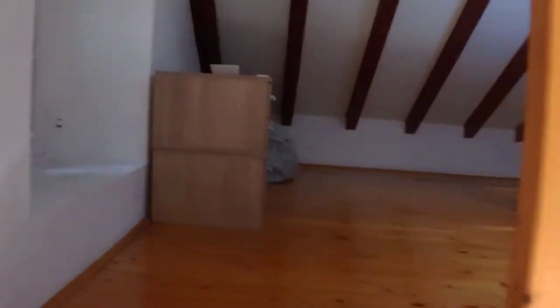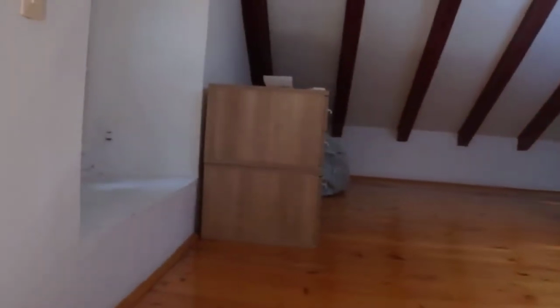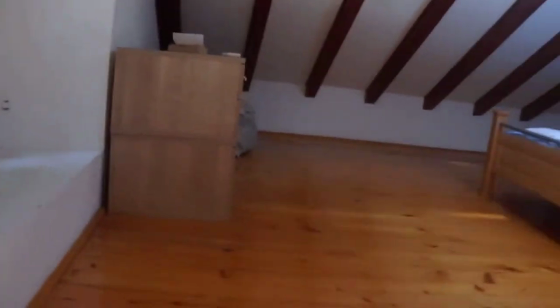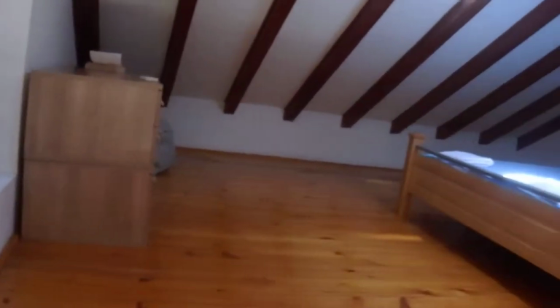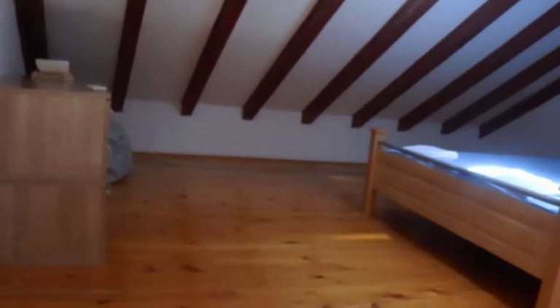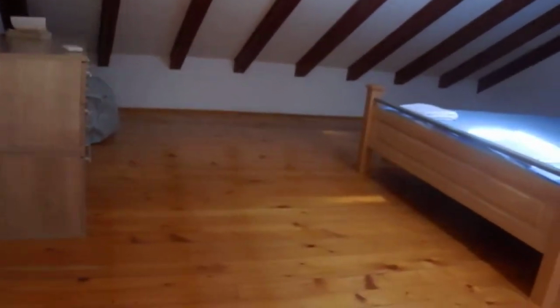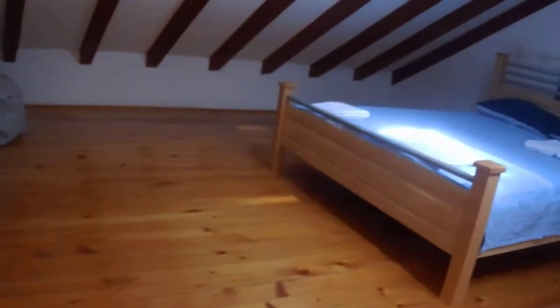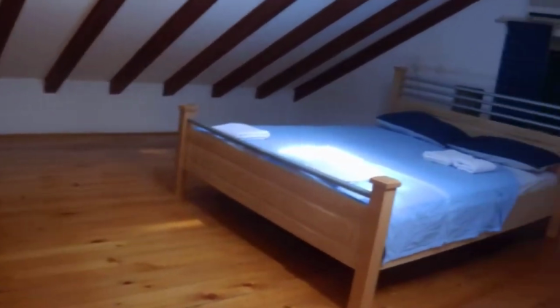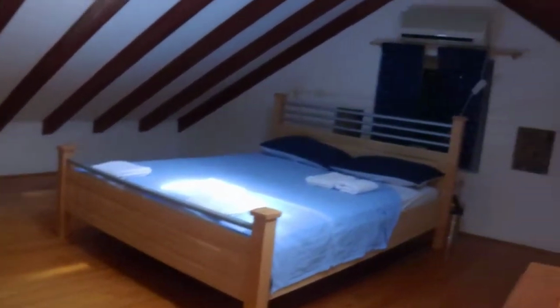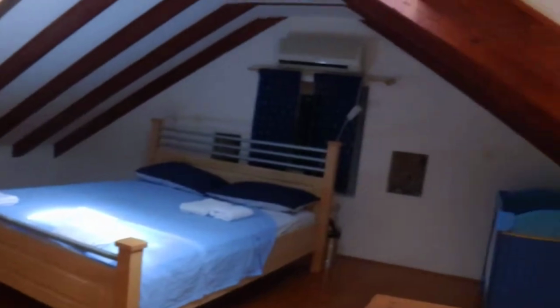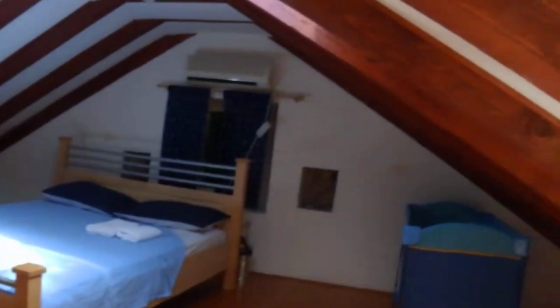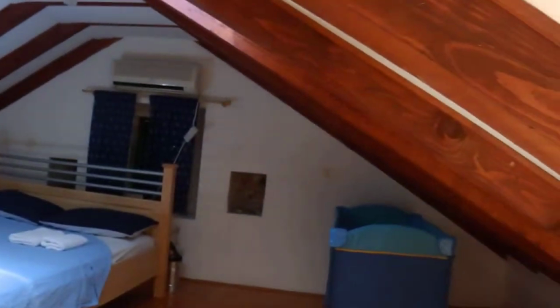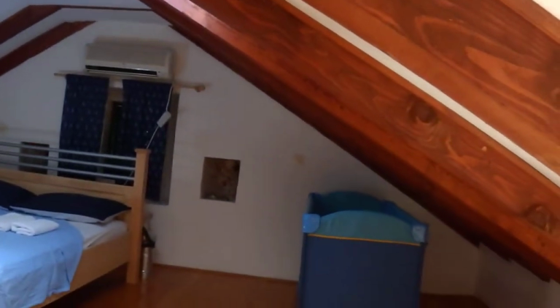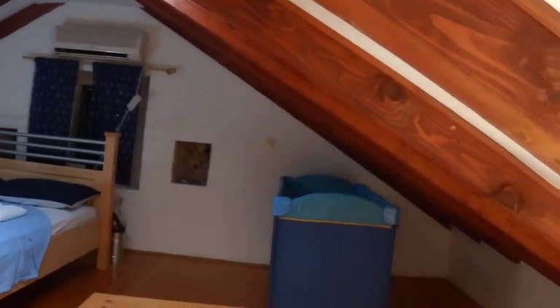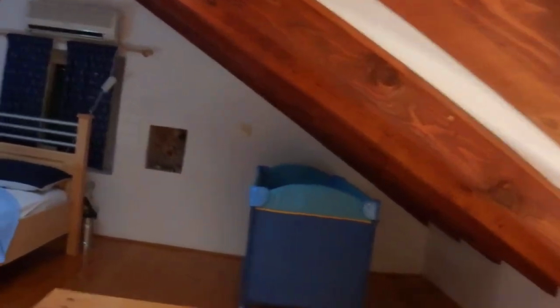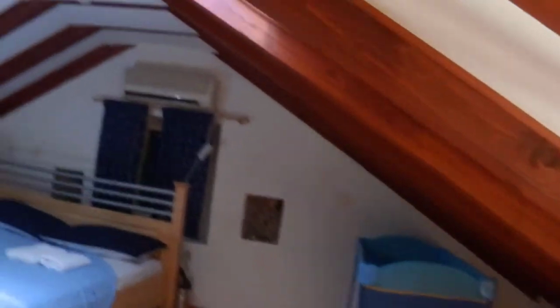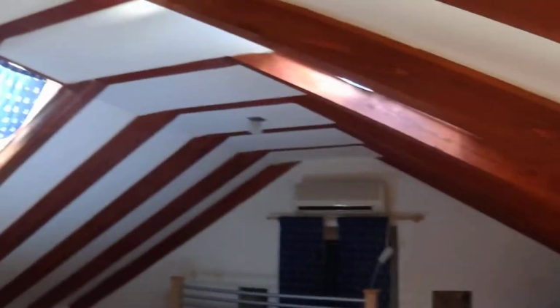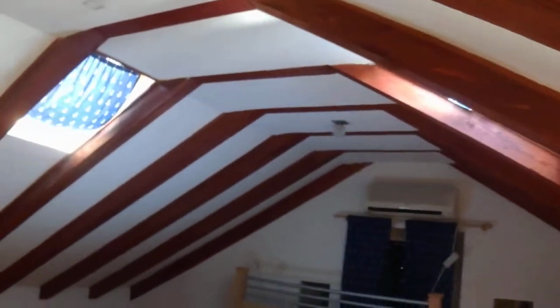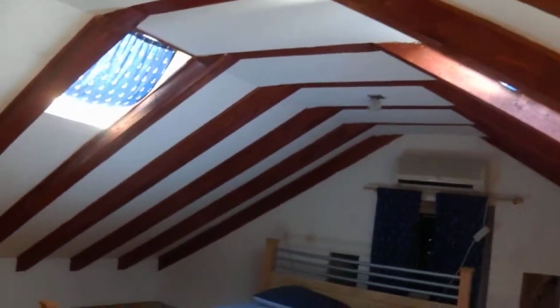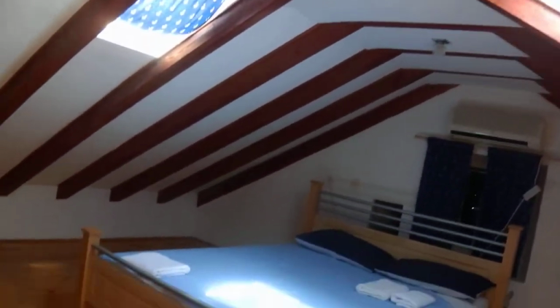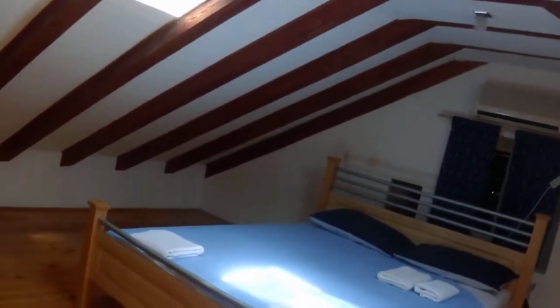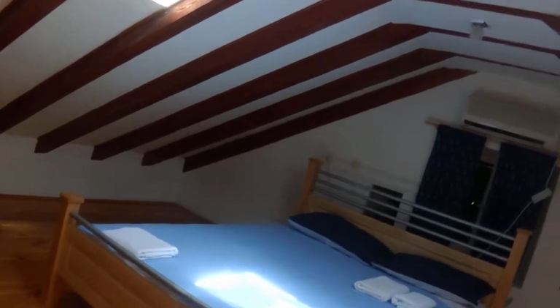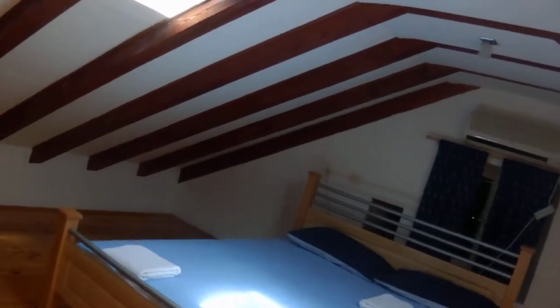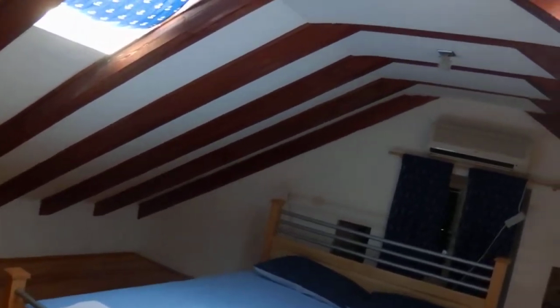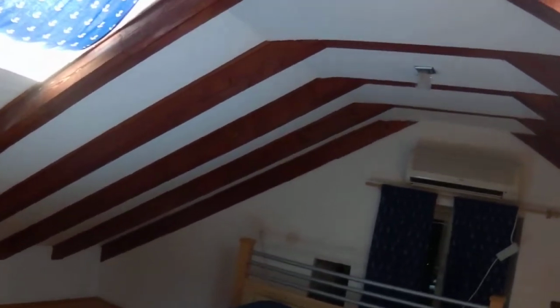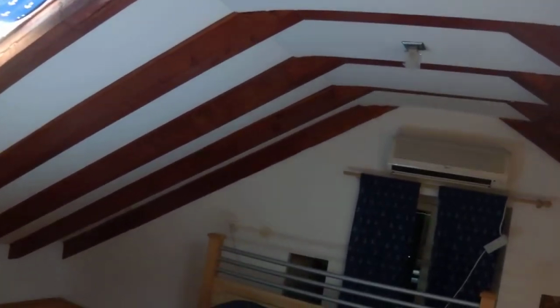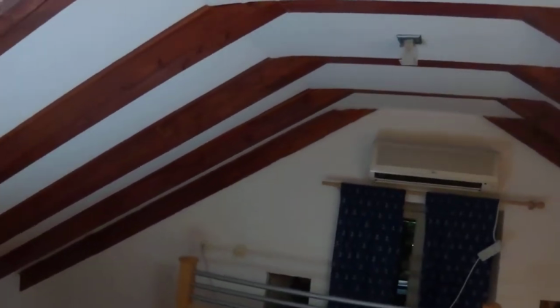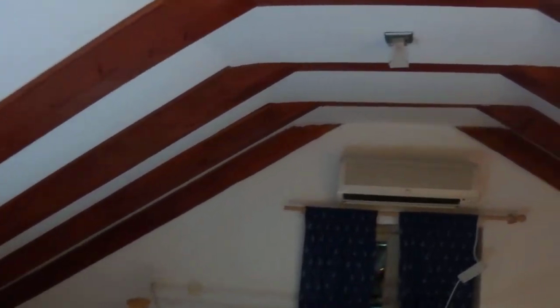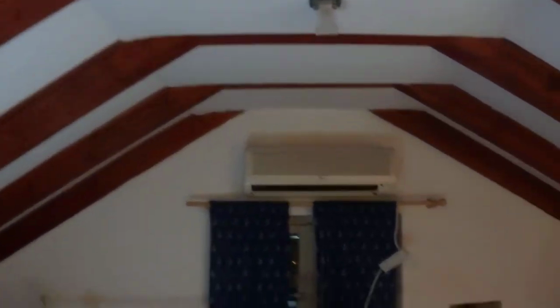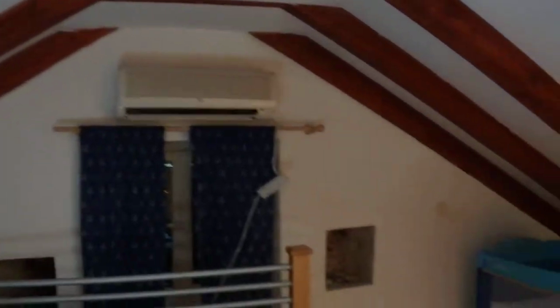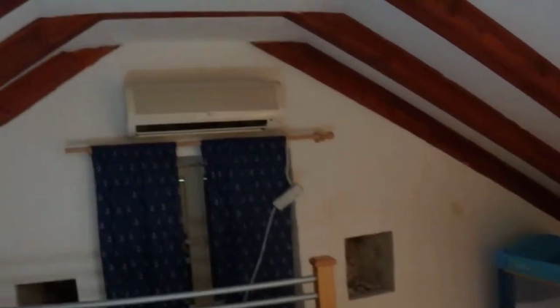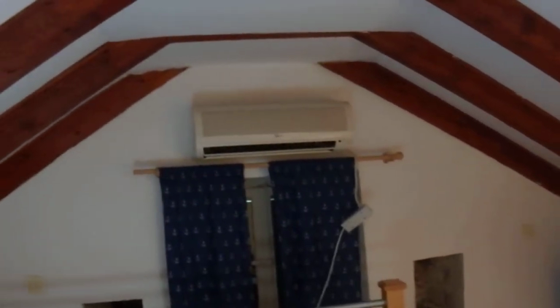And then you have the bedroom. Going into this area here, you have the air conditioning unit and these lovely exposed beams, and just getting a little bit of light into the place.